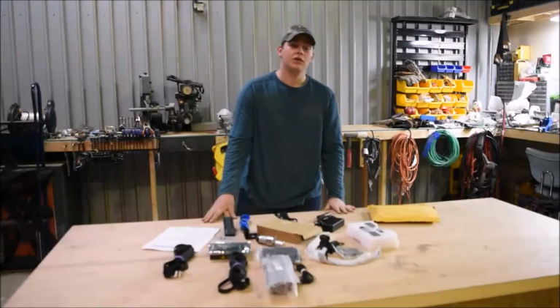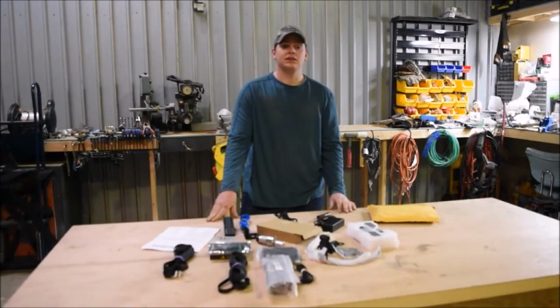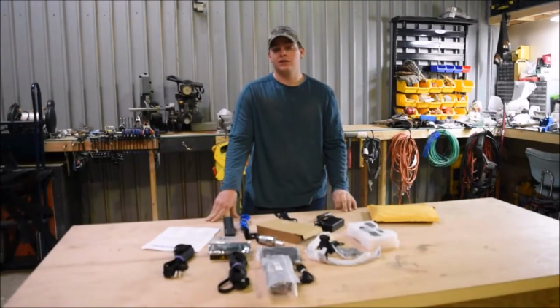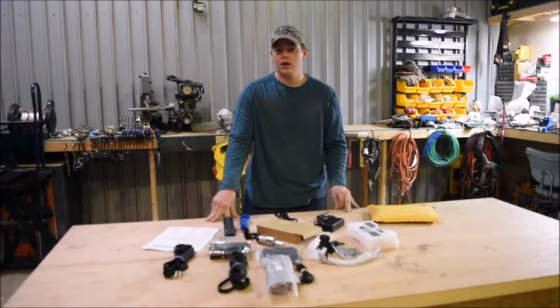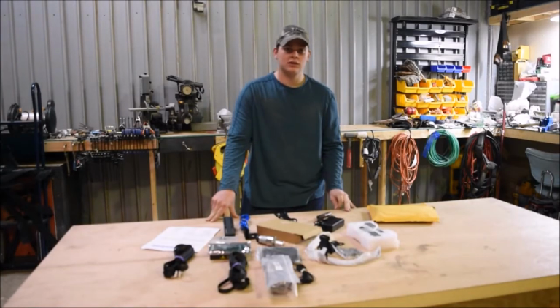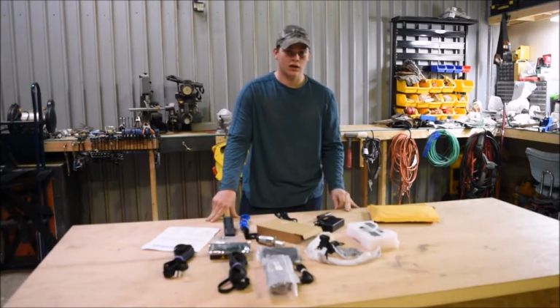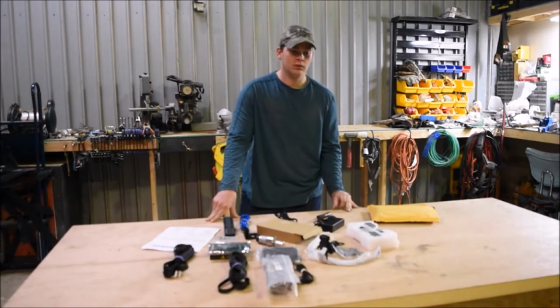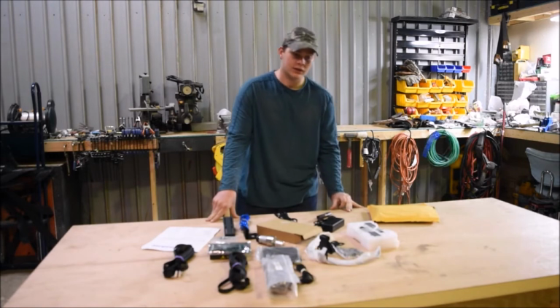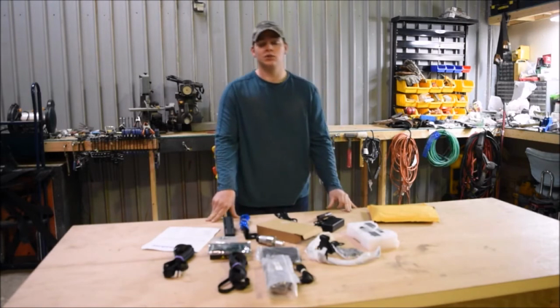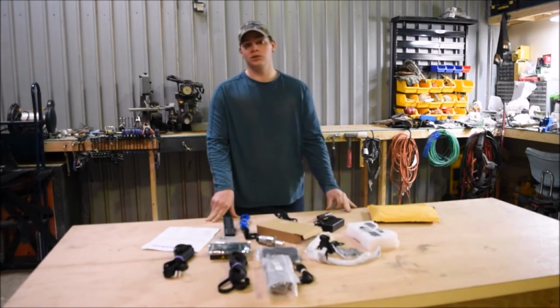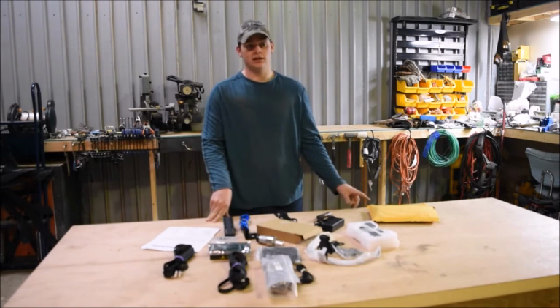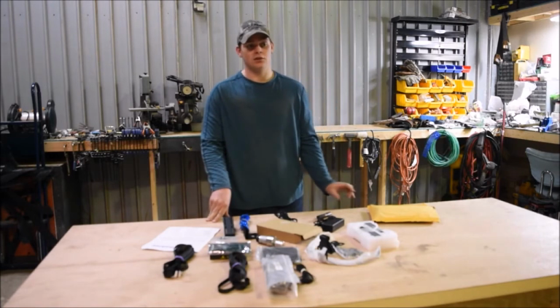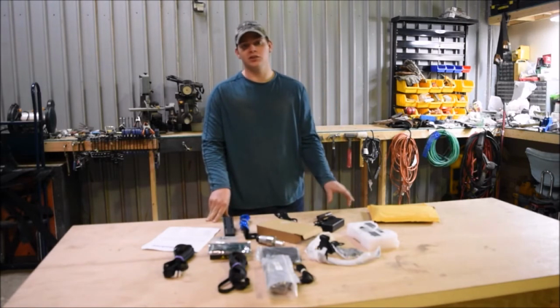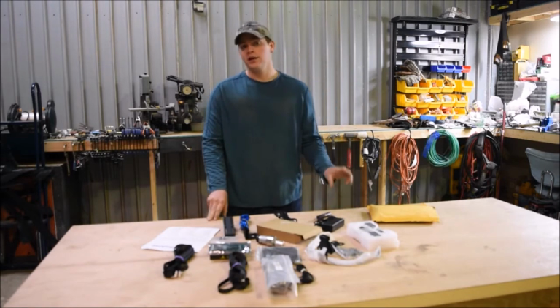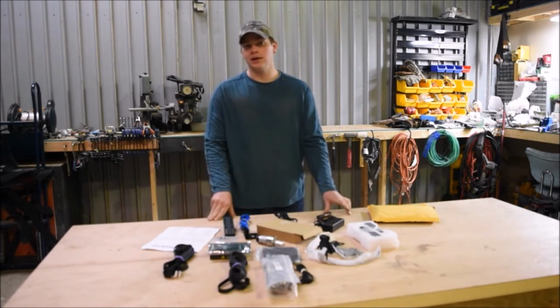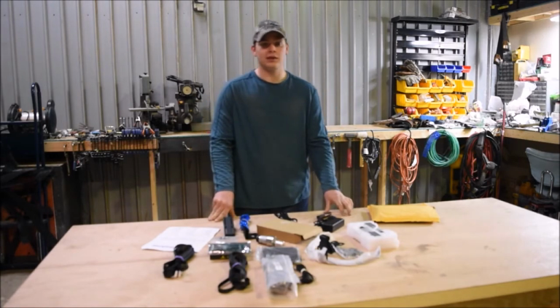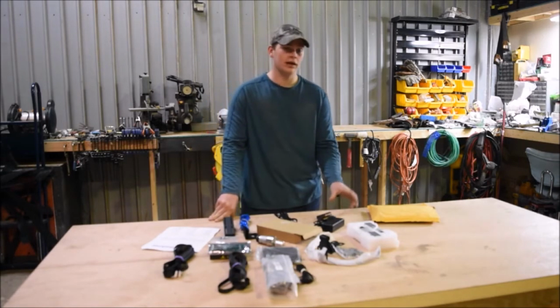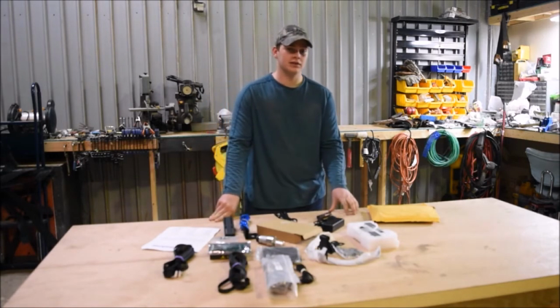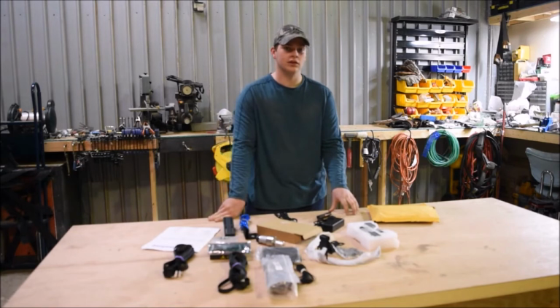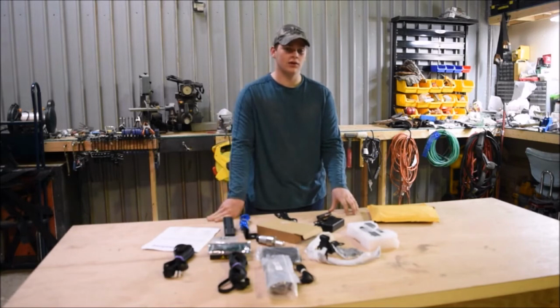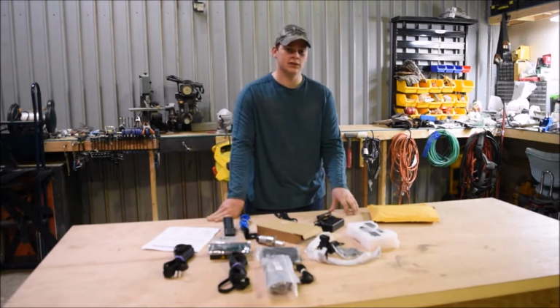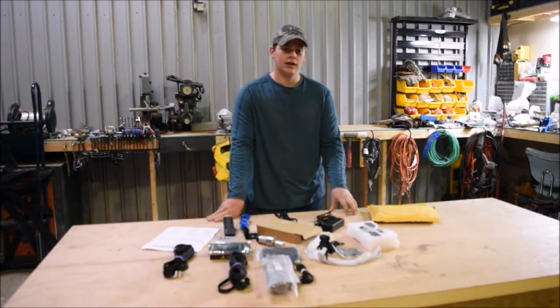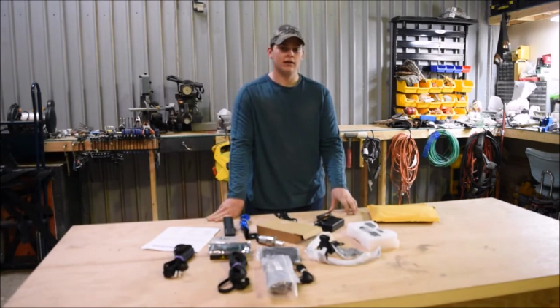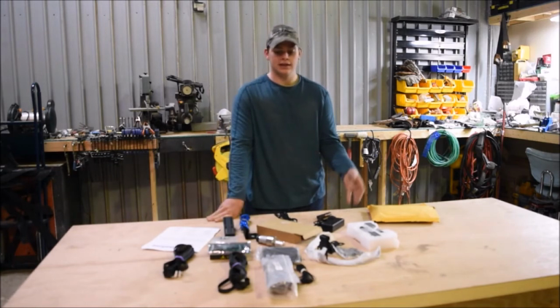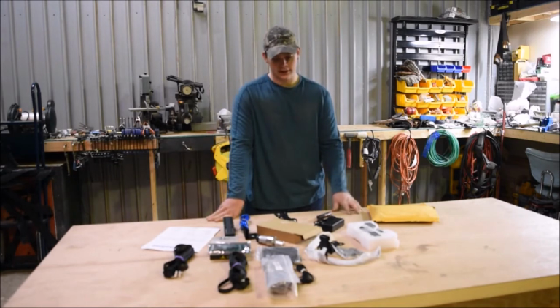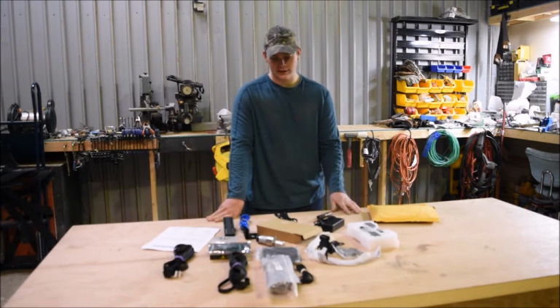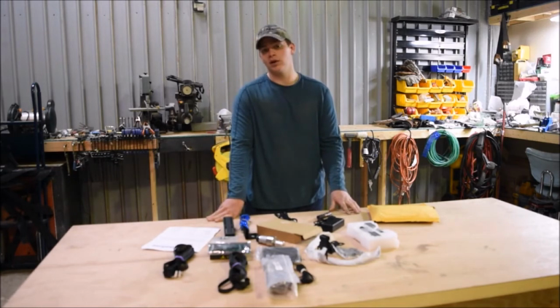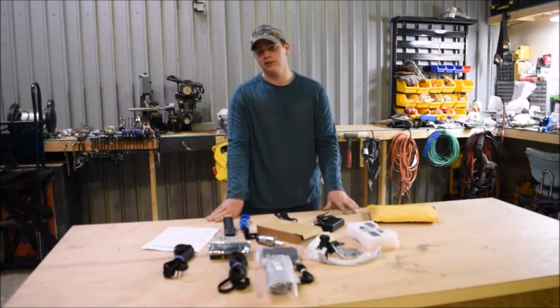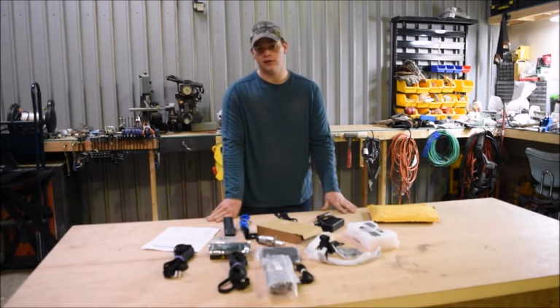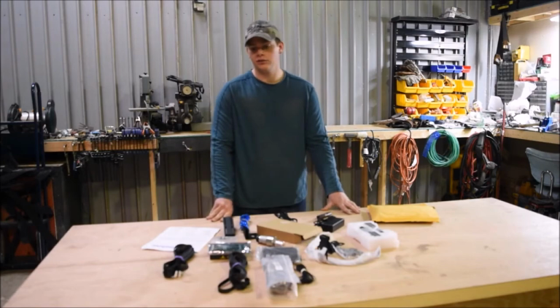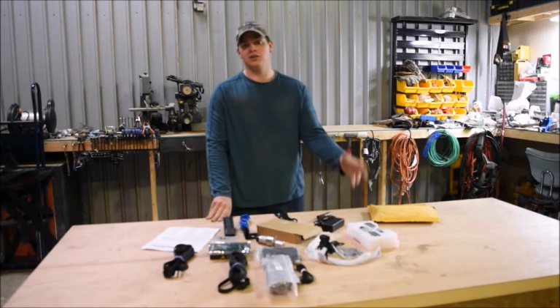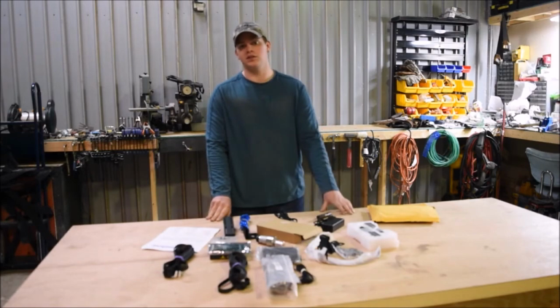Don't forget to check out DIYhomesmiths.com — it will have all the links to our social media accounts. We also do make house plans, full house plans, for $20. And that's it. Thanks for watching. Don't forget to tune into the next video.